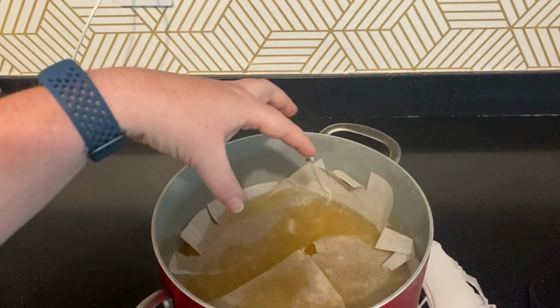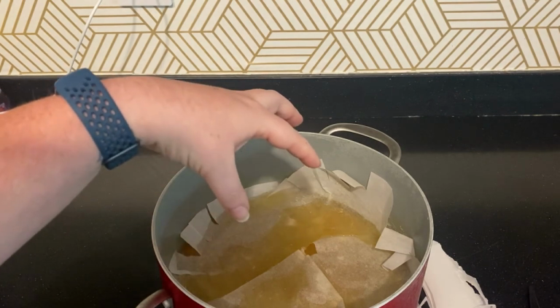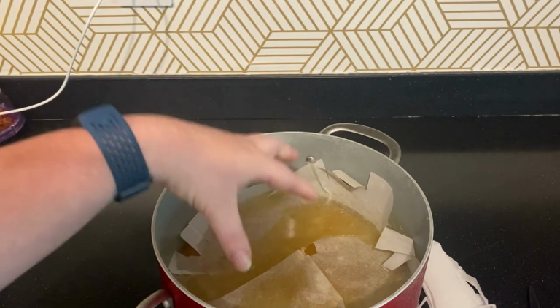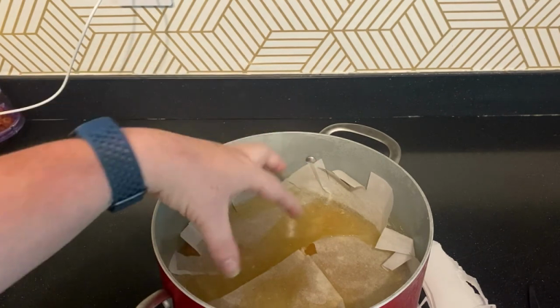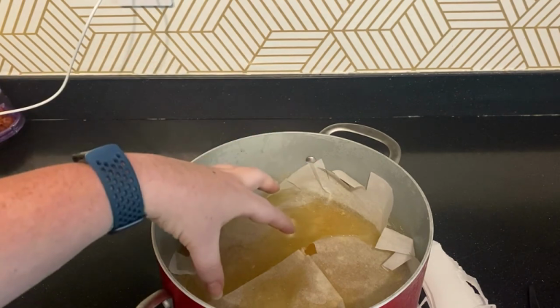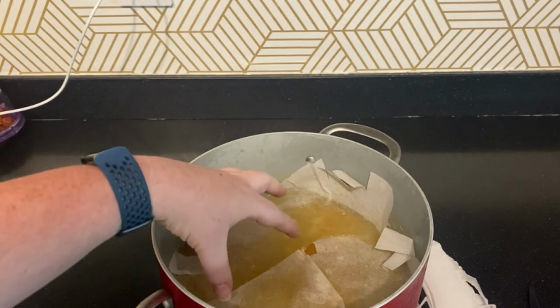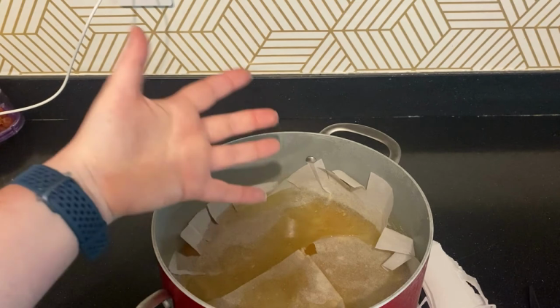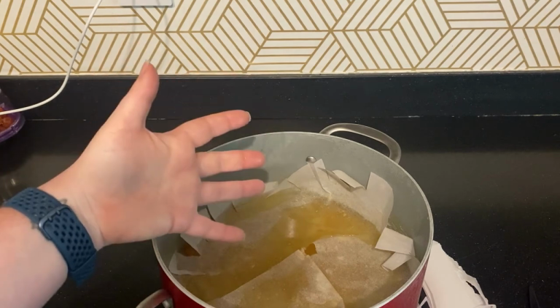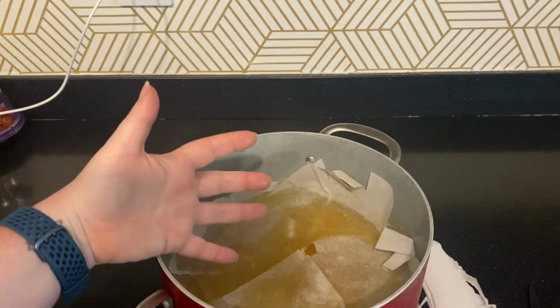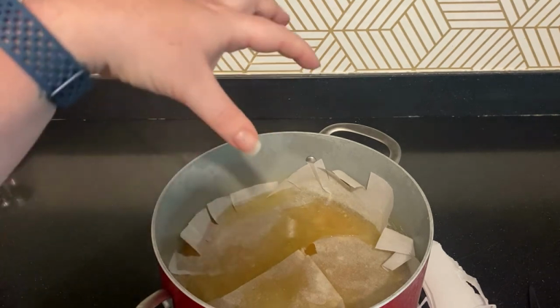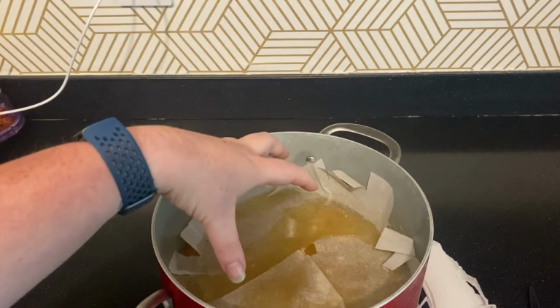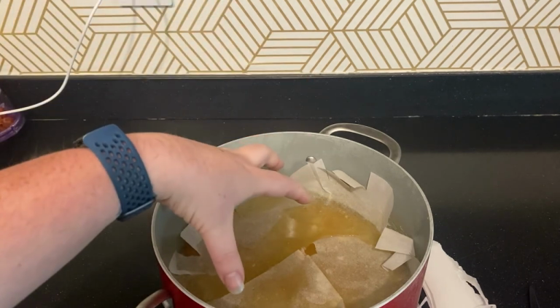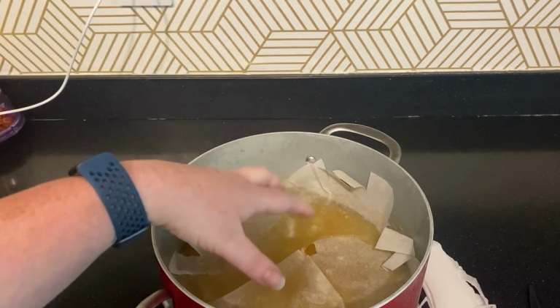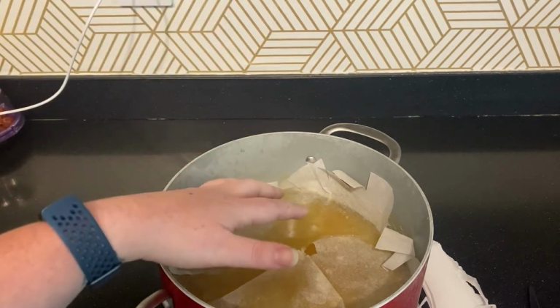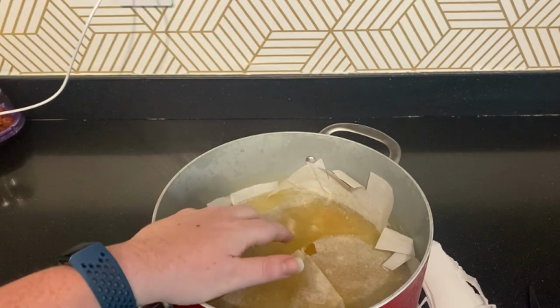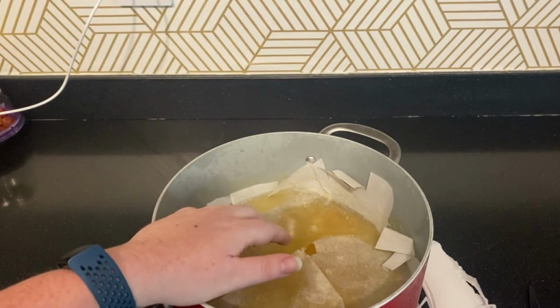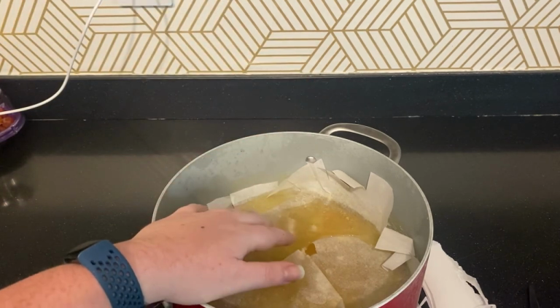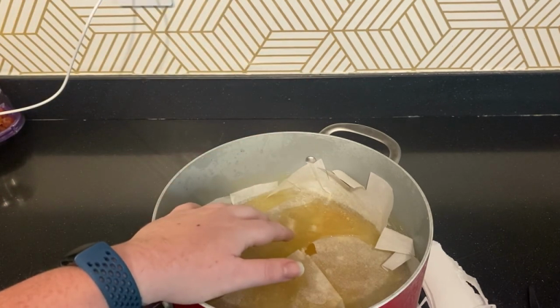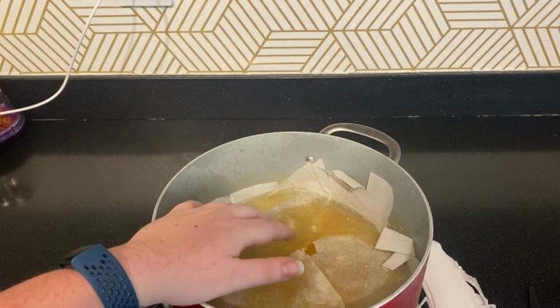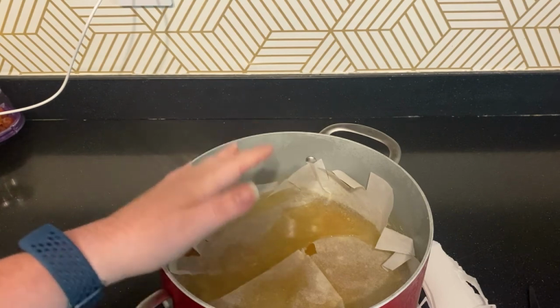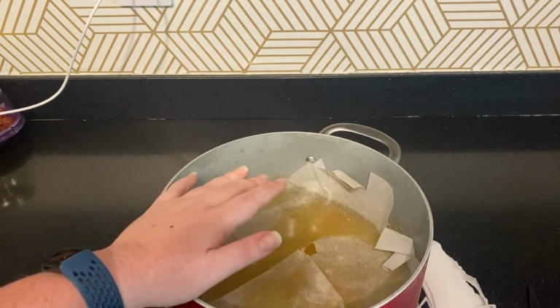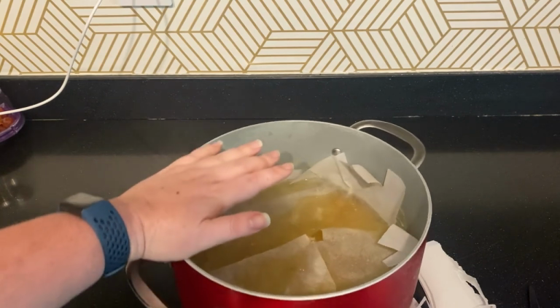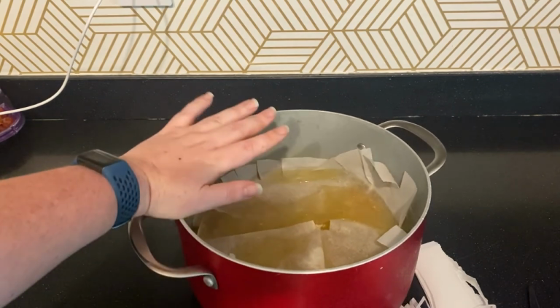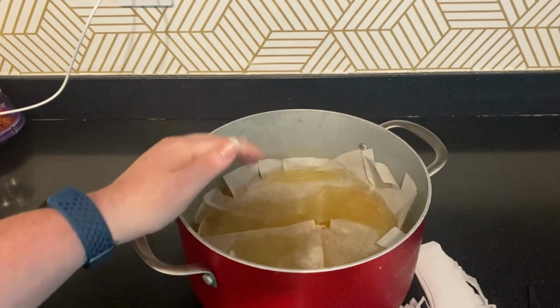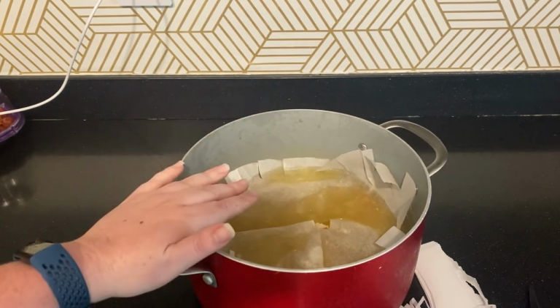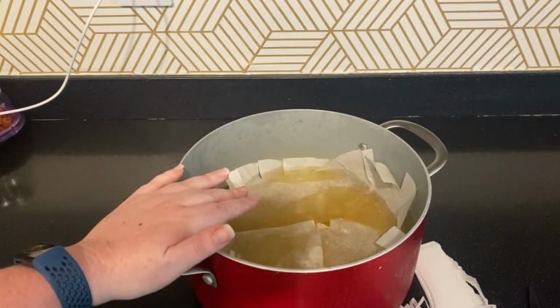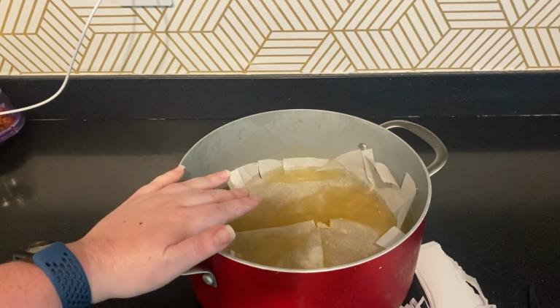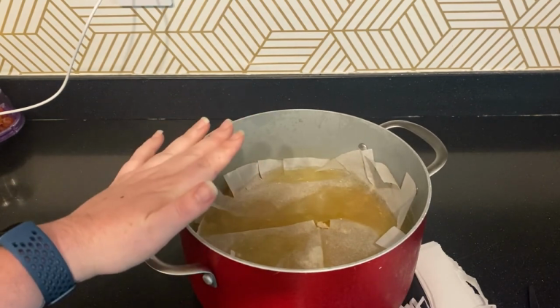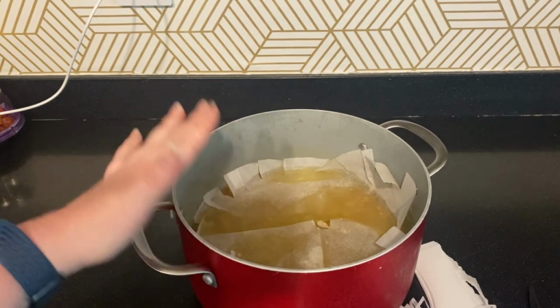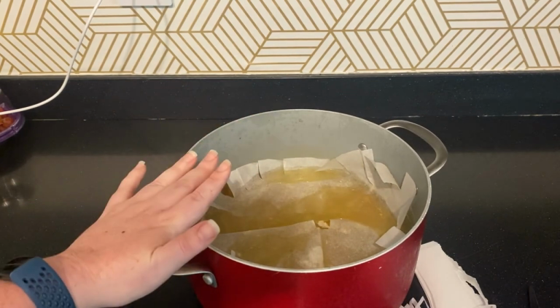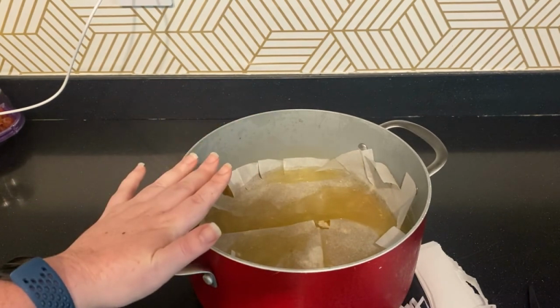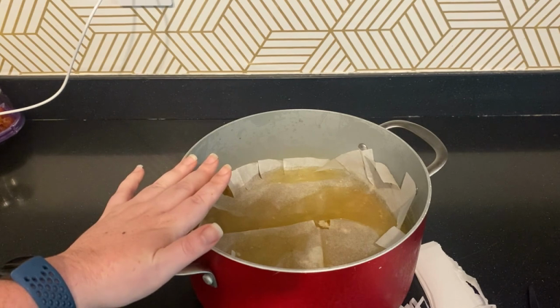When I'm ready to store, I'll leave the cartouche on overnight to keep my pears fully submerged. Once the liquid is cool, I might also add a cover to make sure nothing falls in while it's in the fridge. I hope that helps with how to make a cartouche, and I definitely hope to see it in some photos this week. If there are any questions about the process, just let me know.